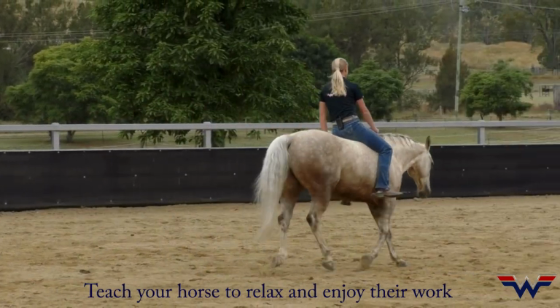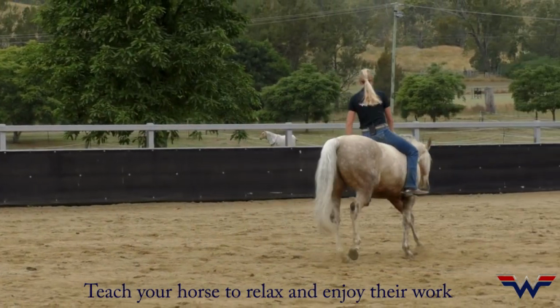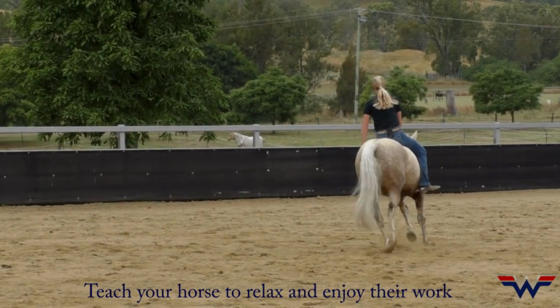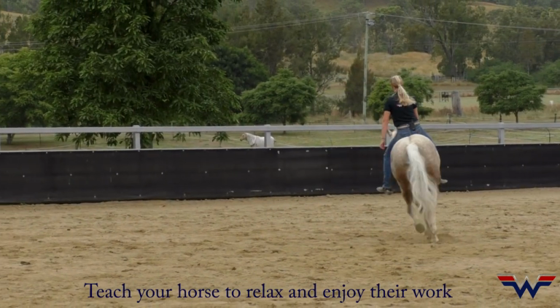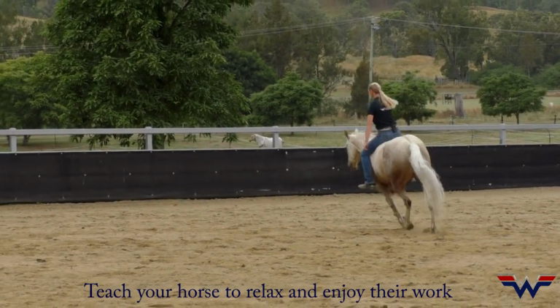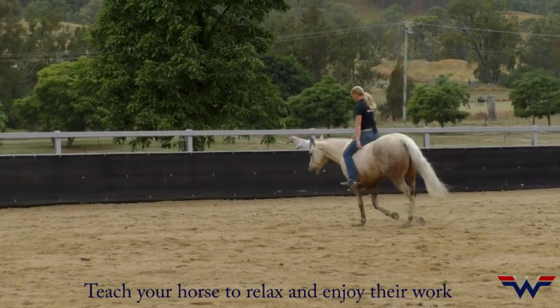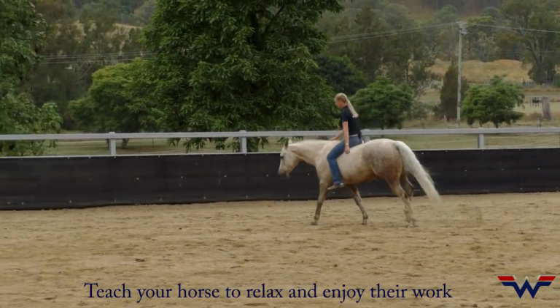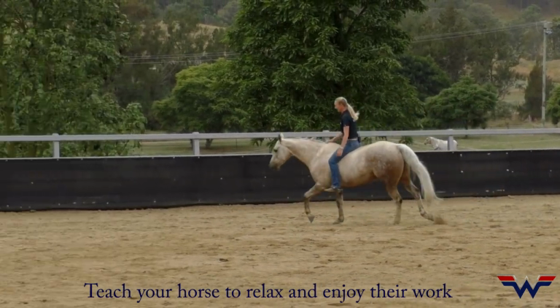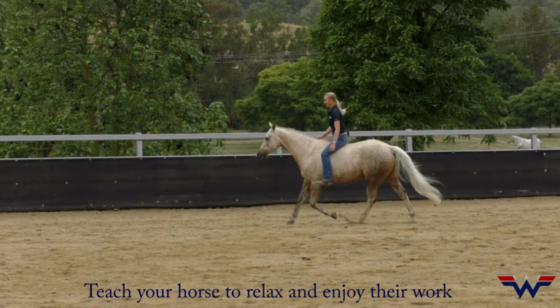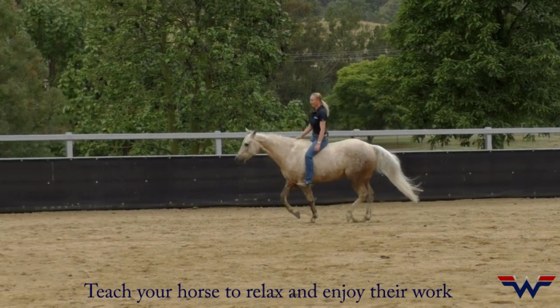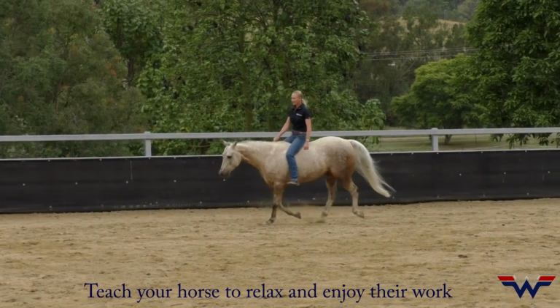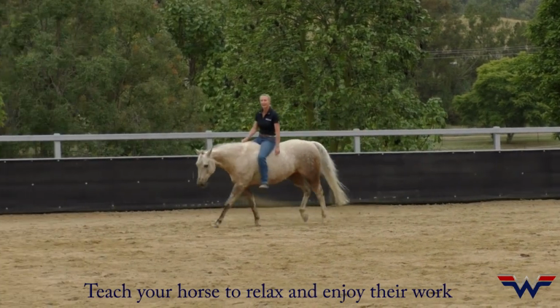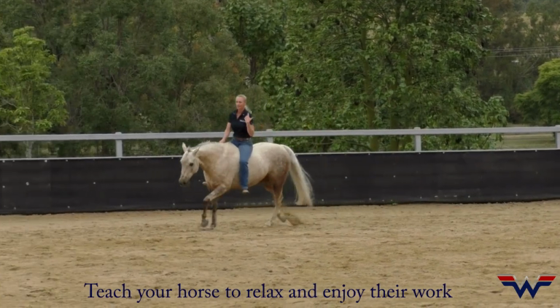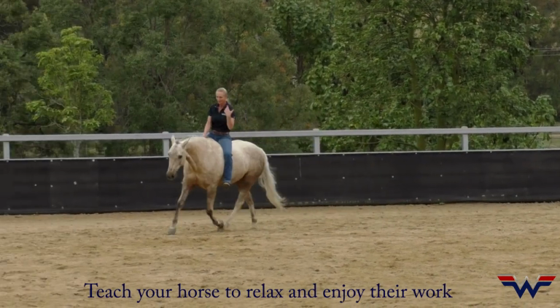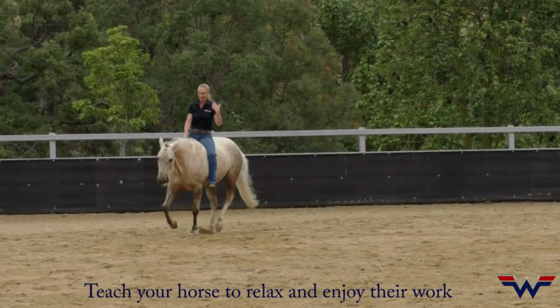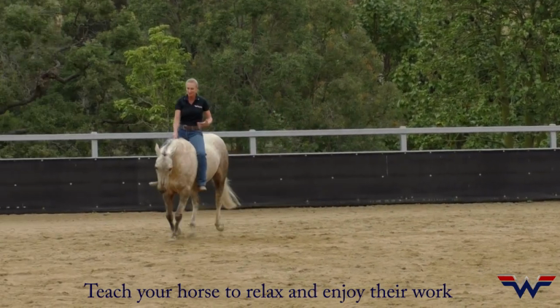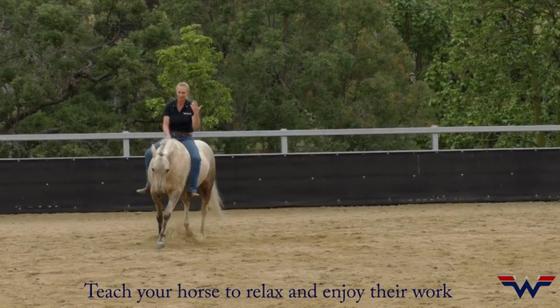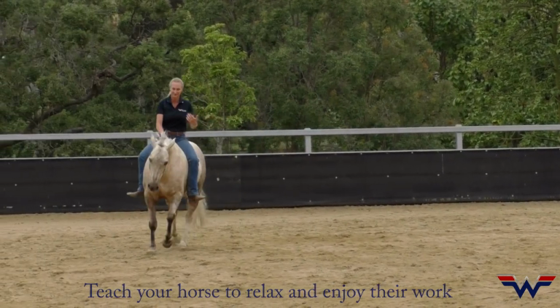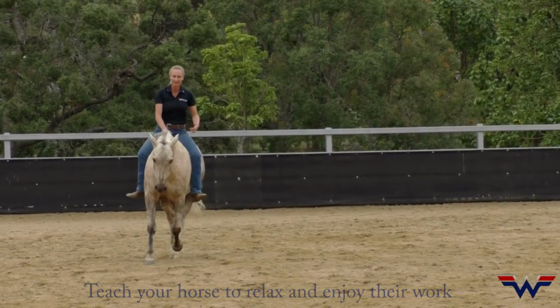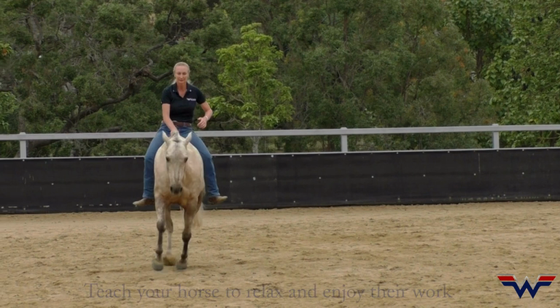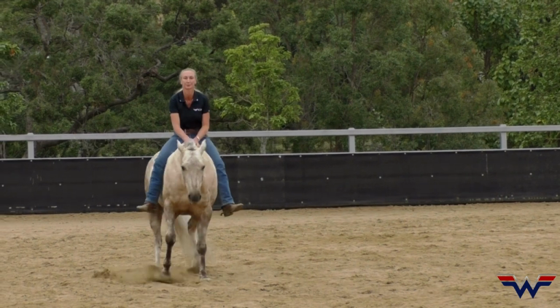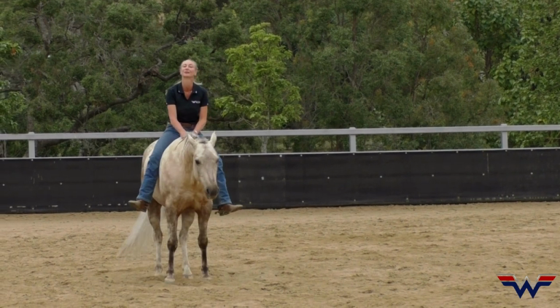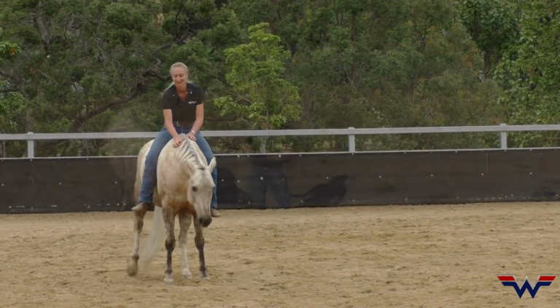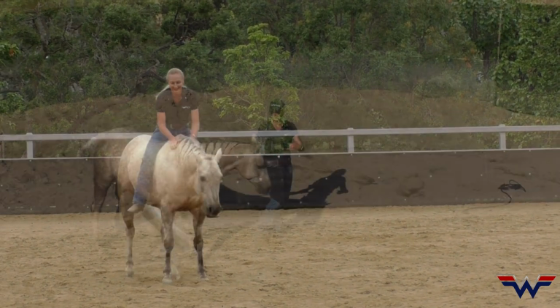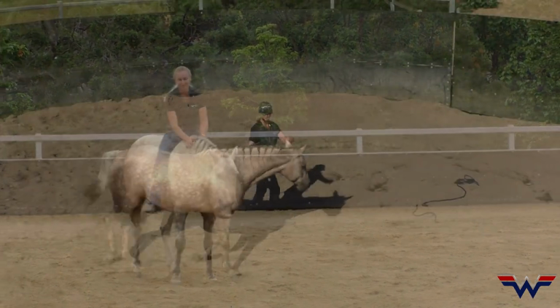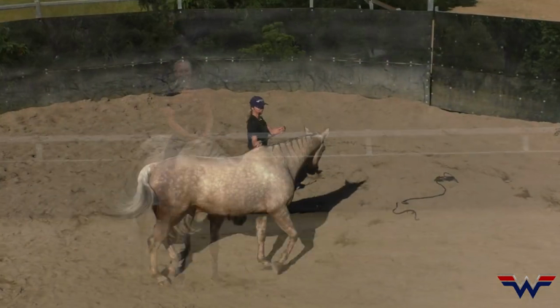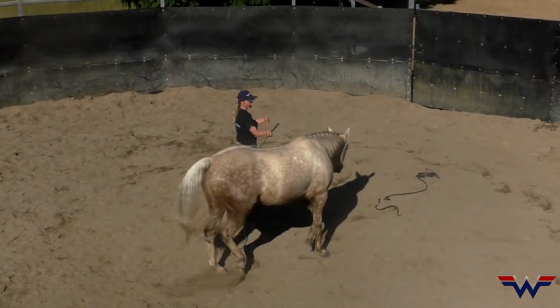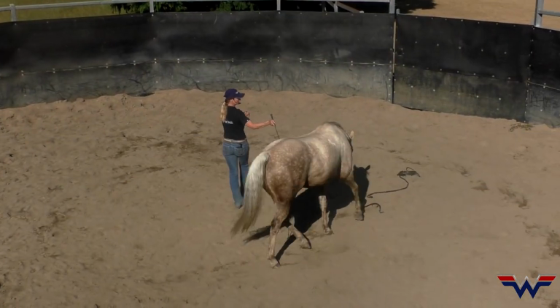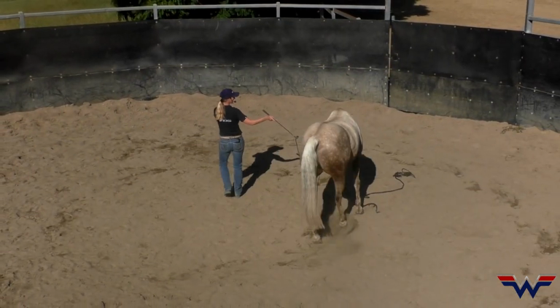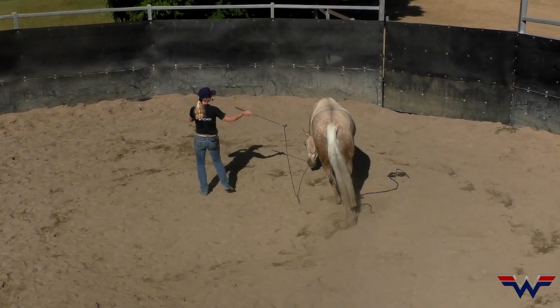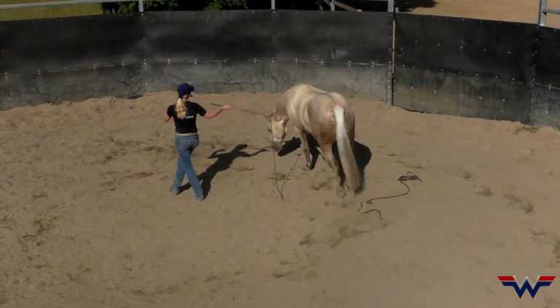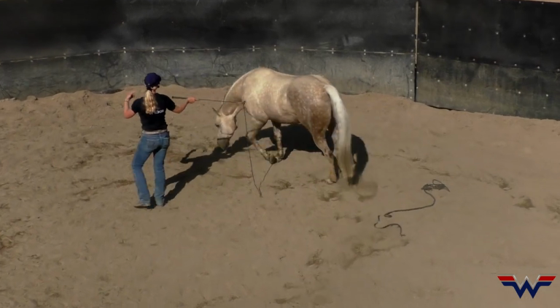It's just all through my body — my posture, my energy, my focus. A little close, so push him away. Here we go. Perfect spot.